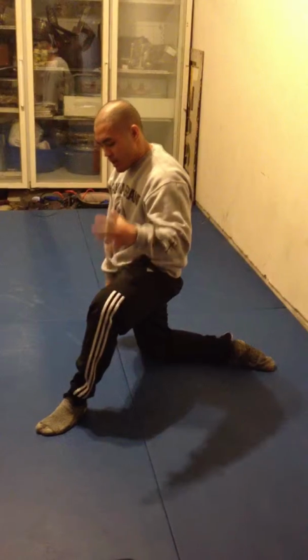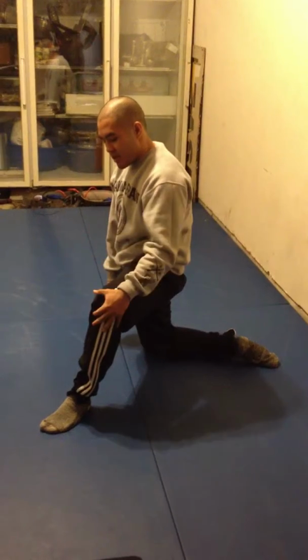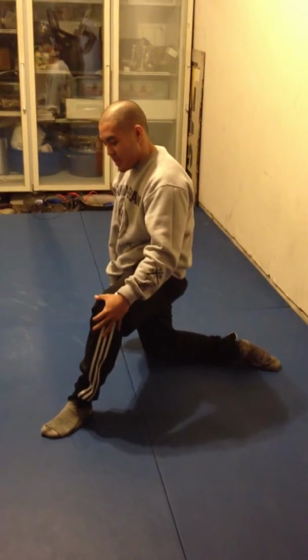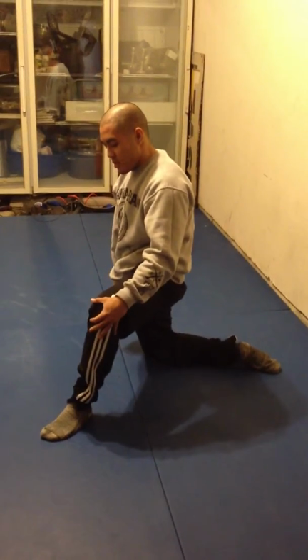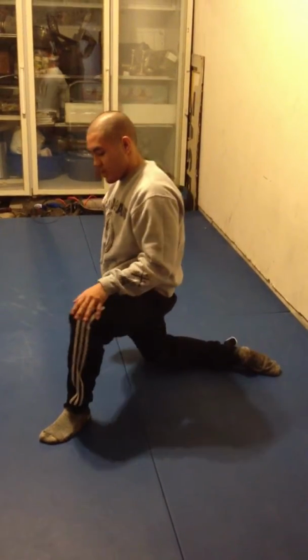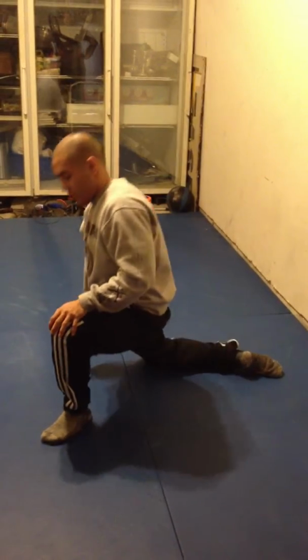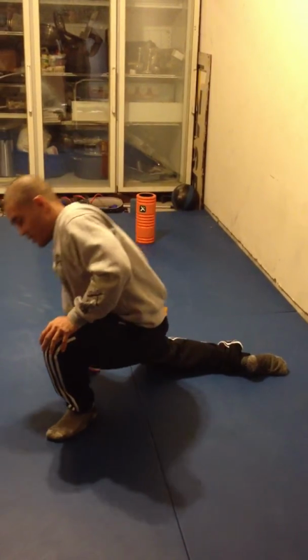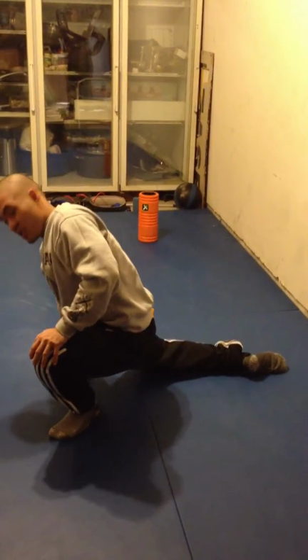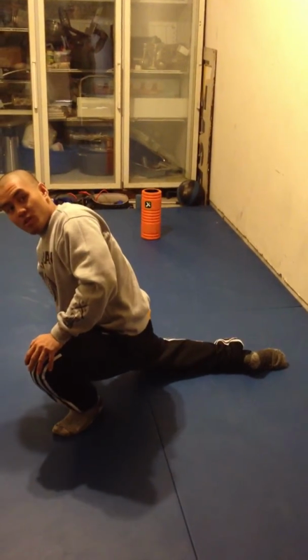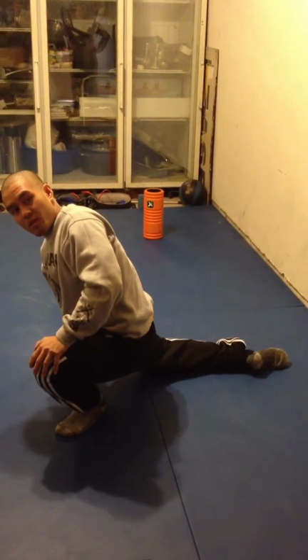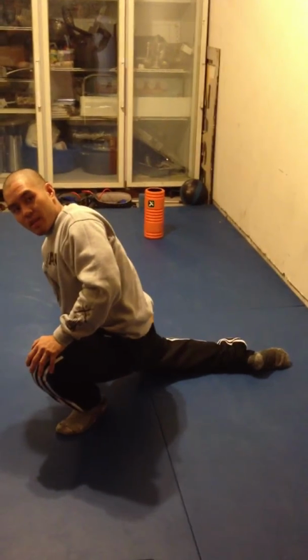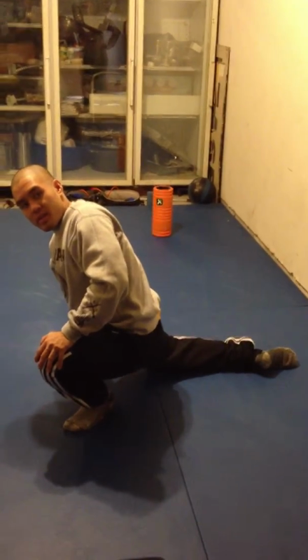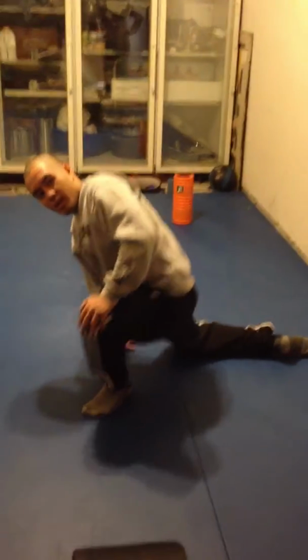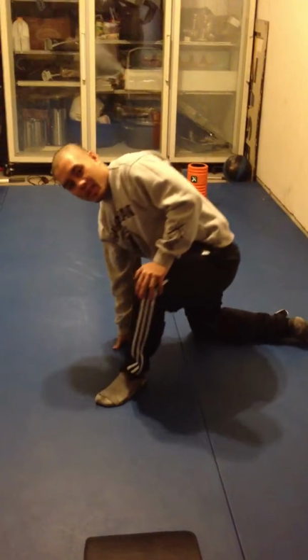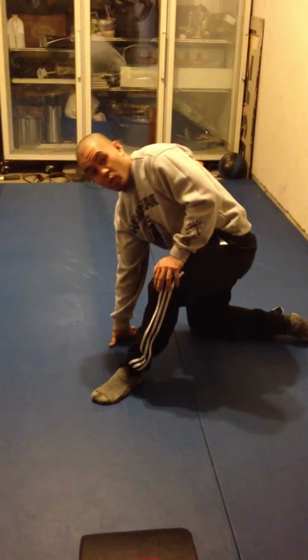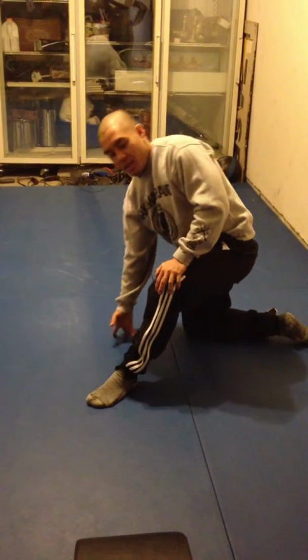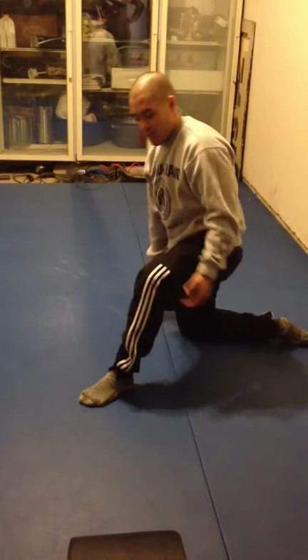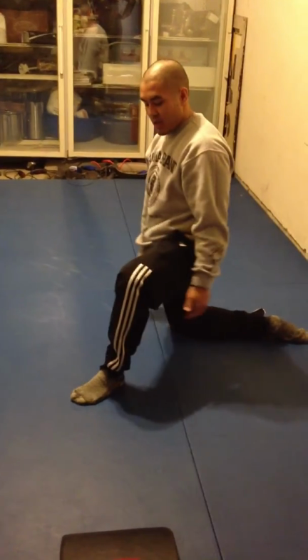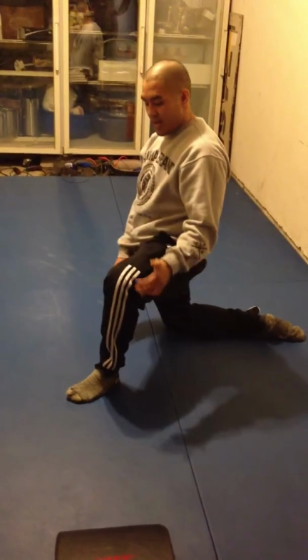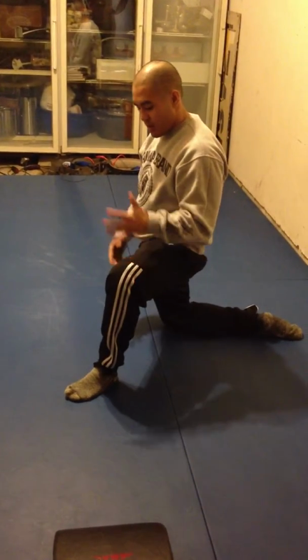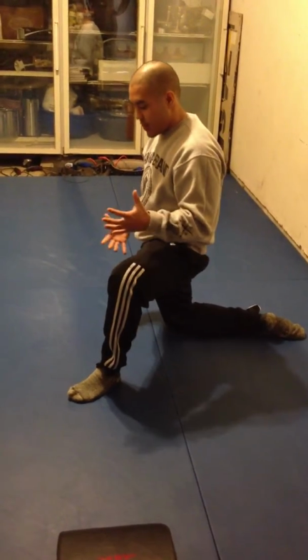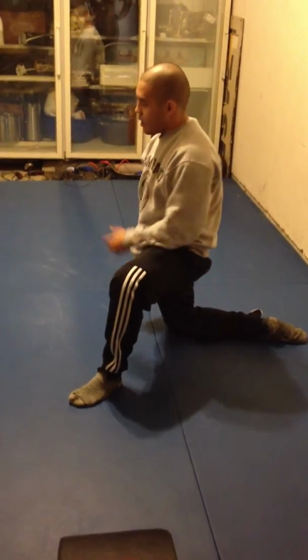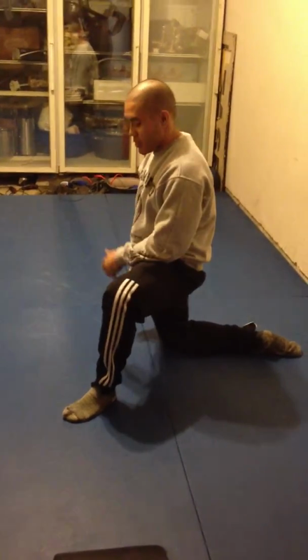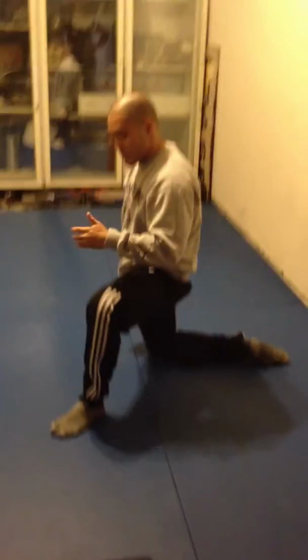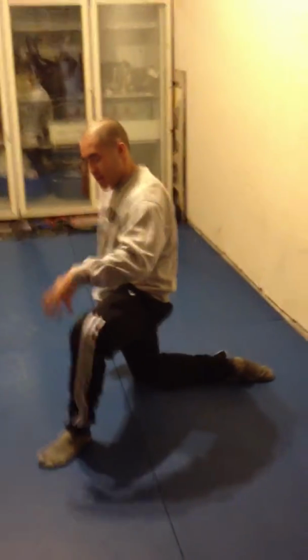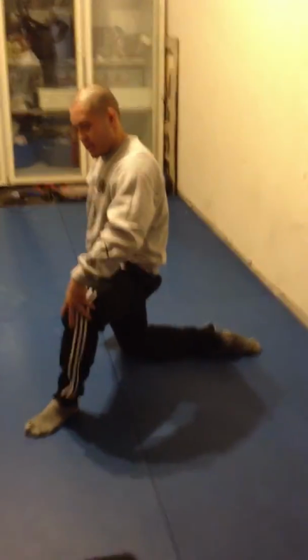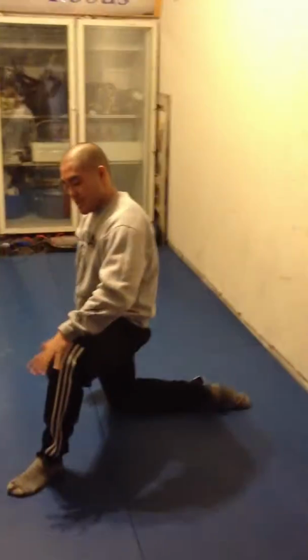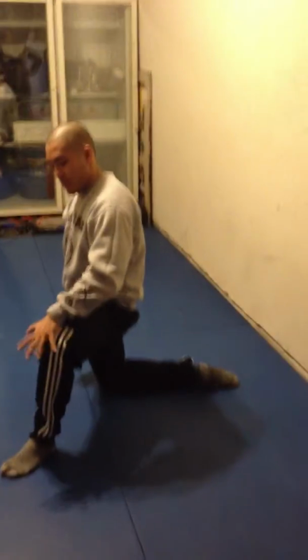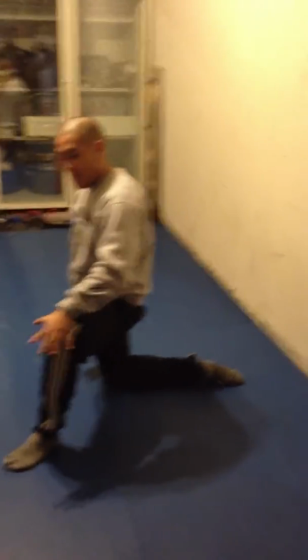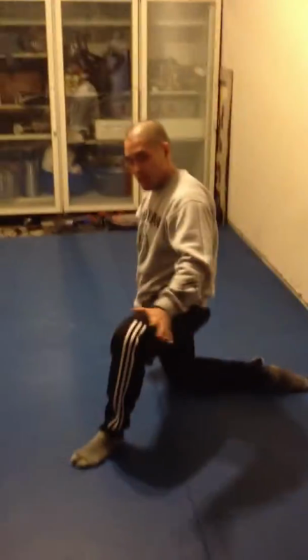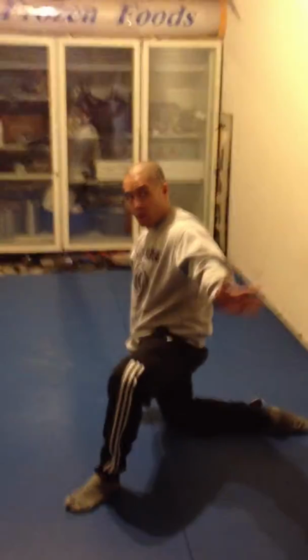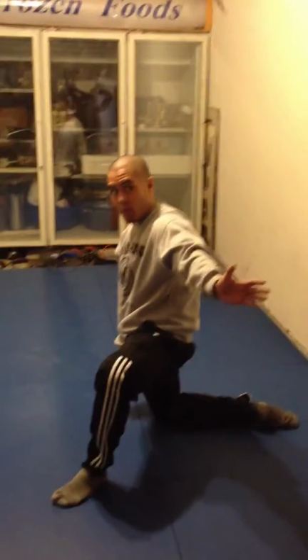Your knees — you don't want to go over your toes. You don't want to go like this. That's just like squatting, deadlifting. You want to have it out from here. All I'm doing is taking this leg, this knee, pointing it away.